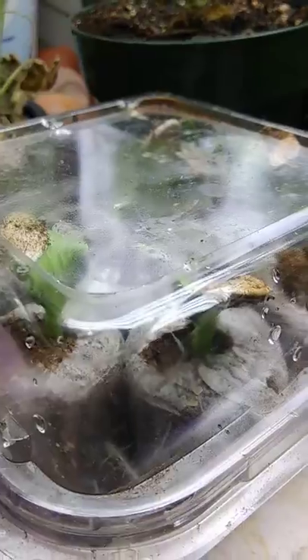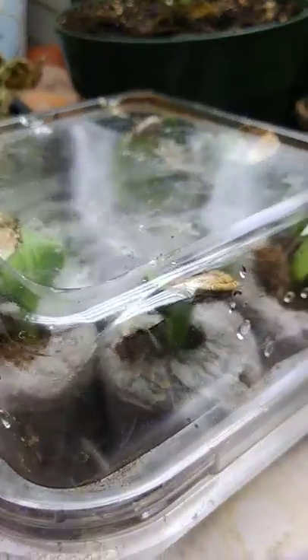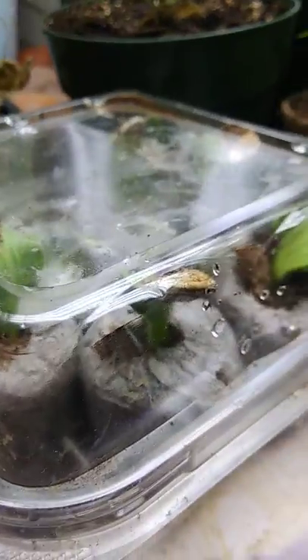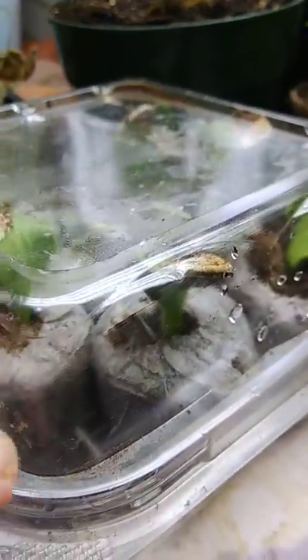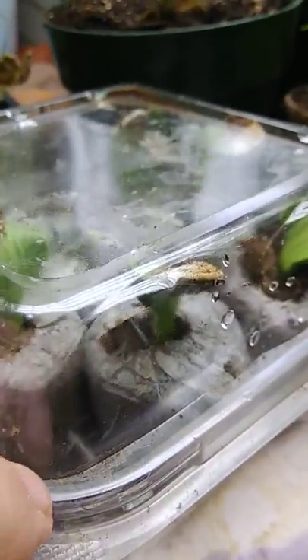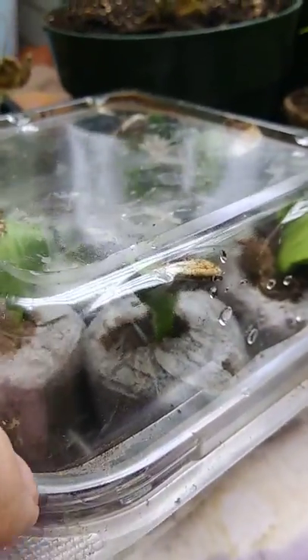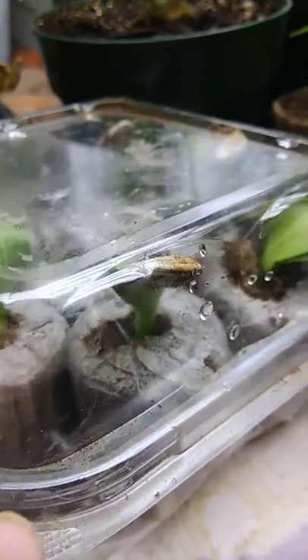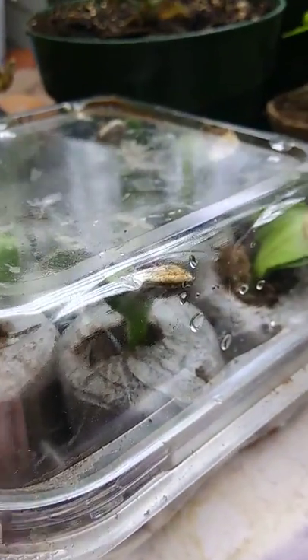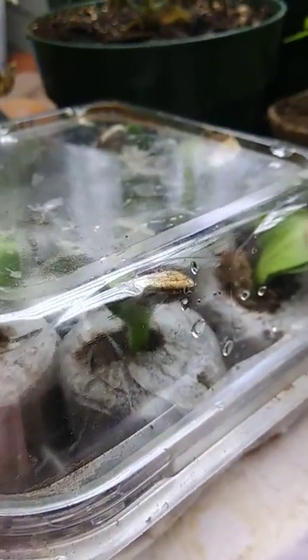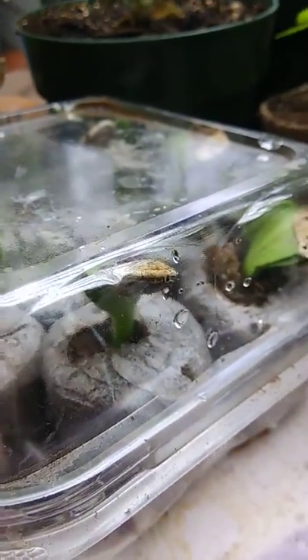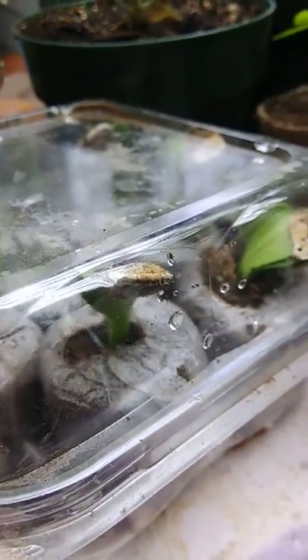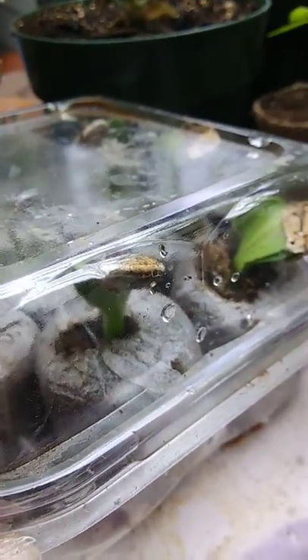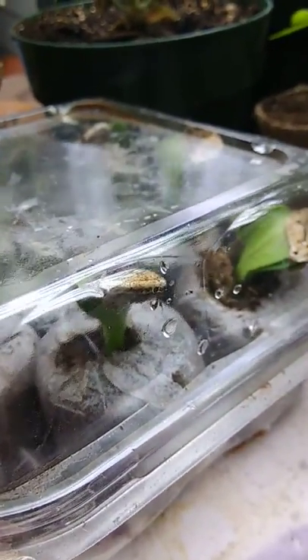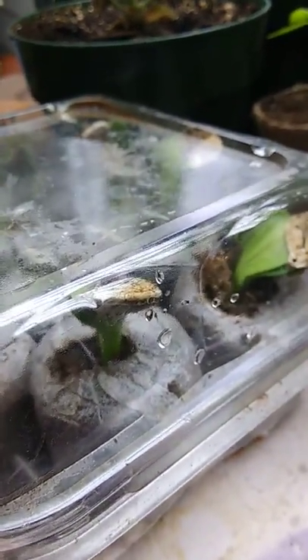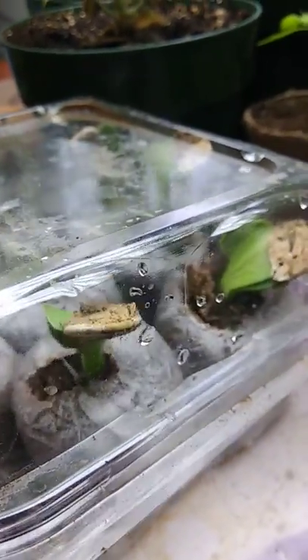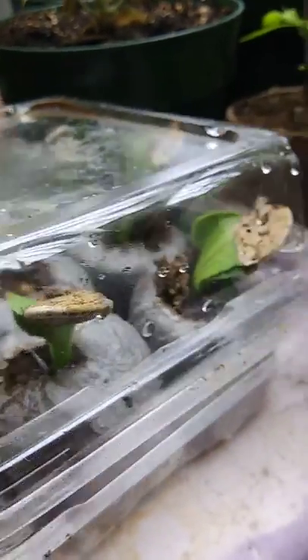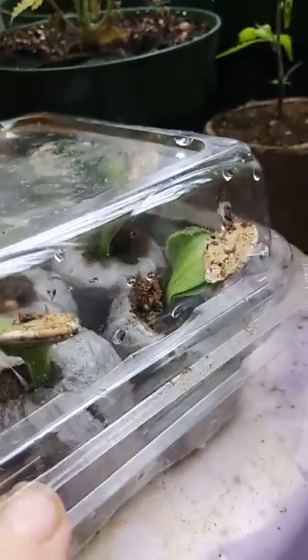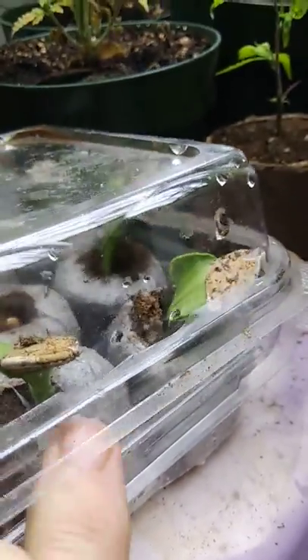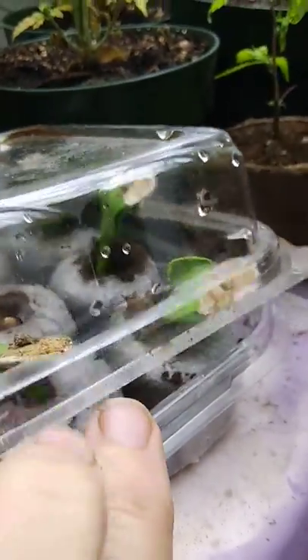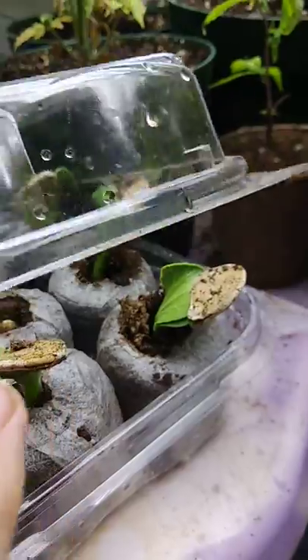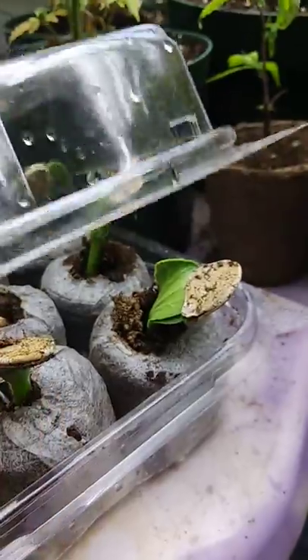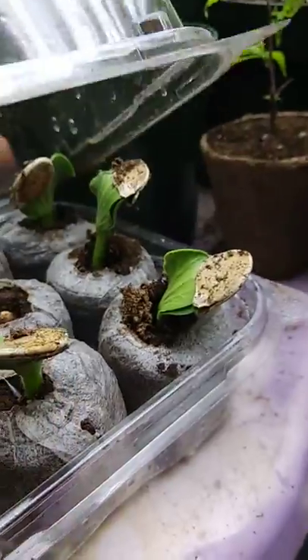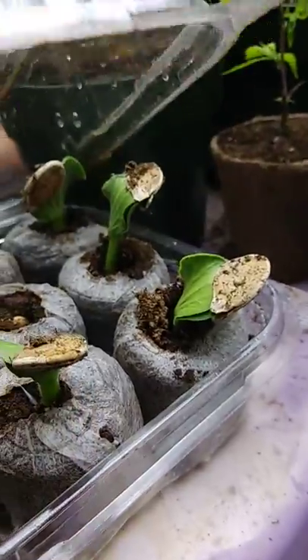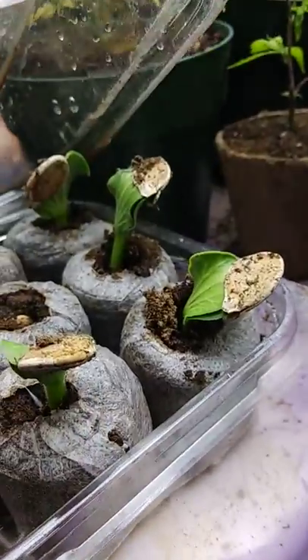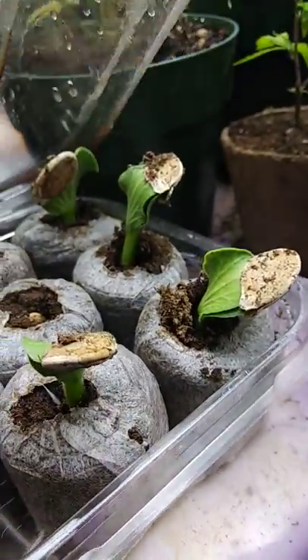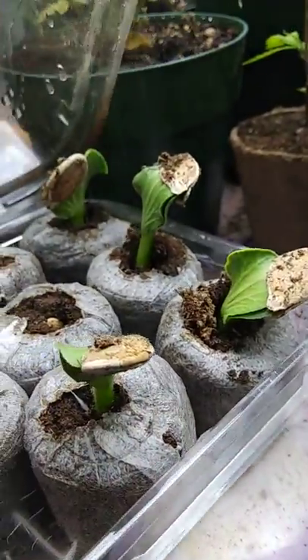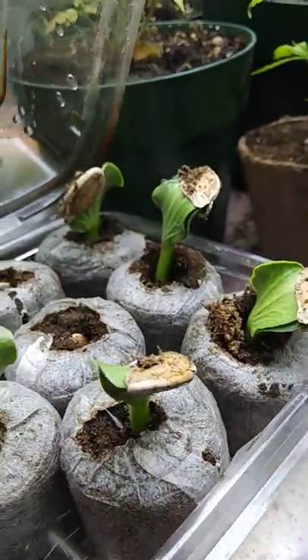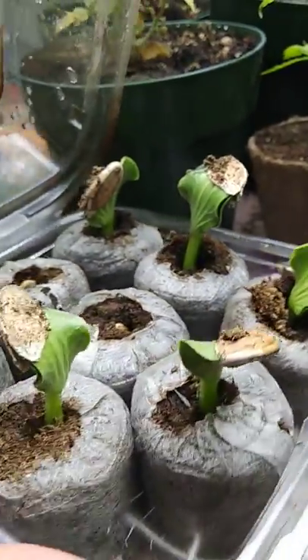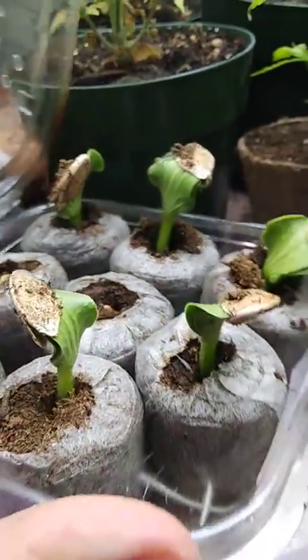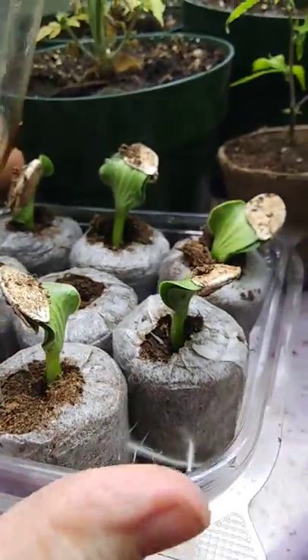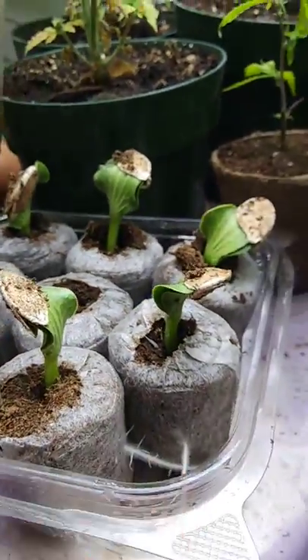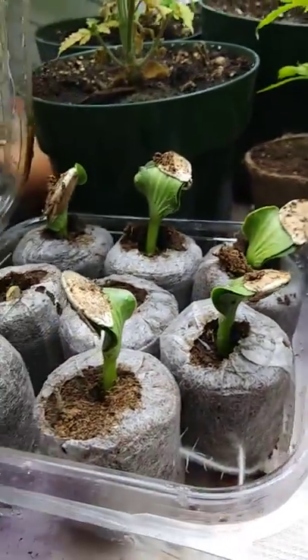Hi everyone, Tammy here. I wanted to show you these little seeds that Dakota started the other day — I think it was last Friday — at his 4-H meeting.